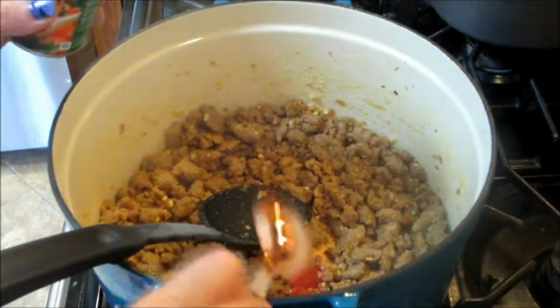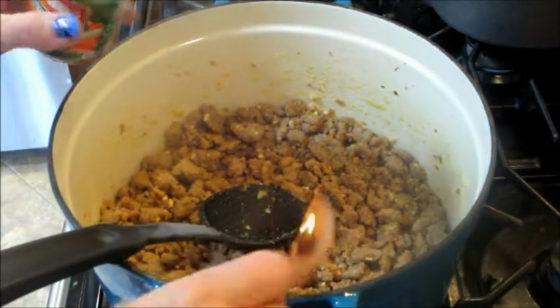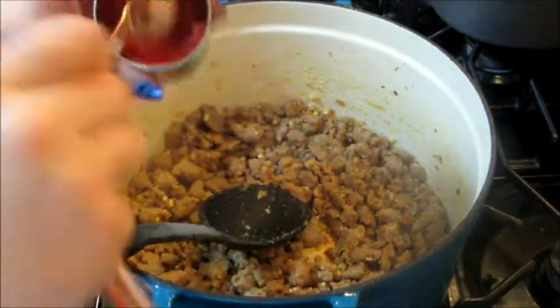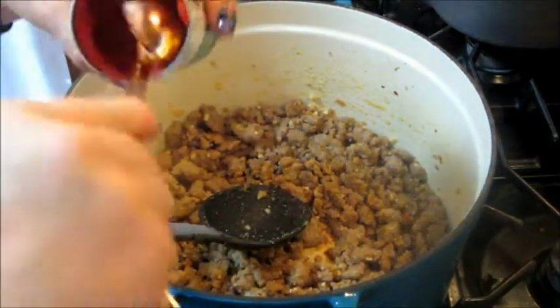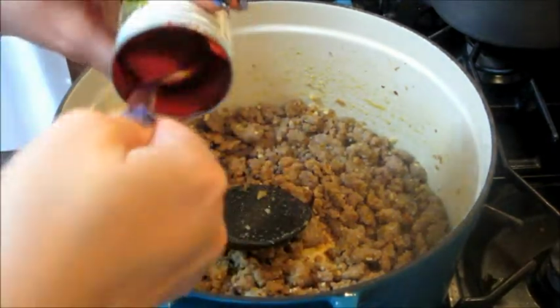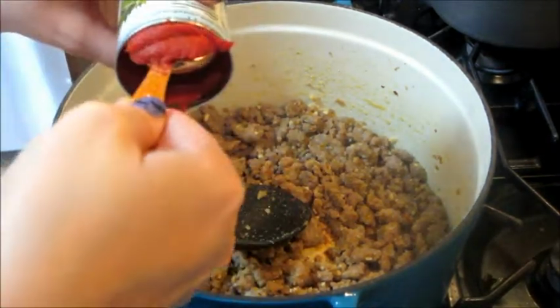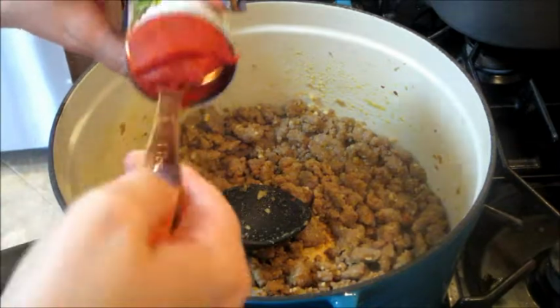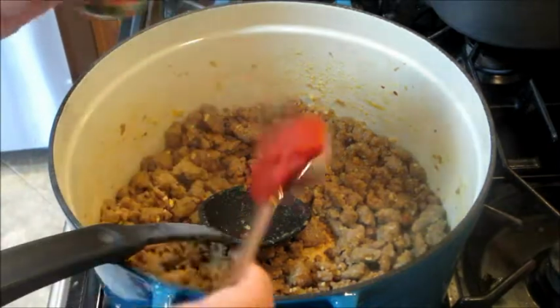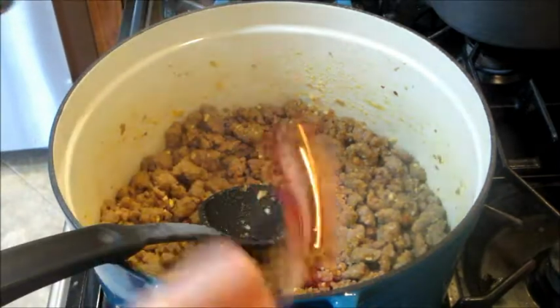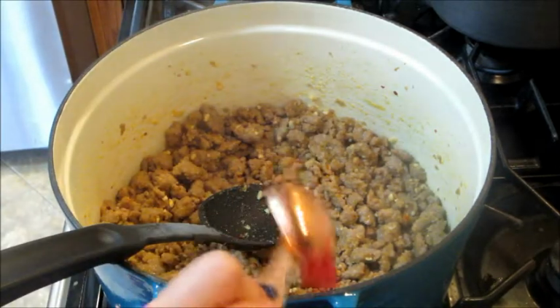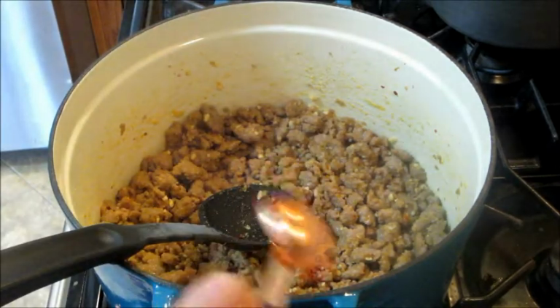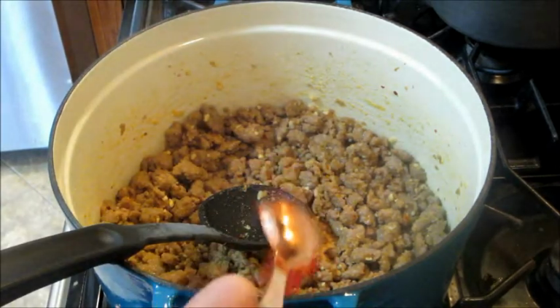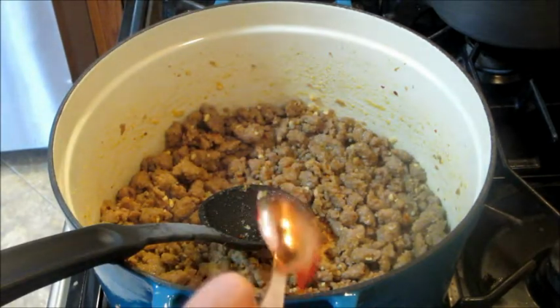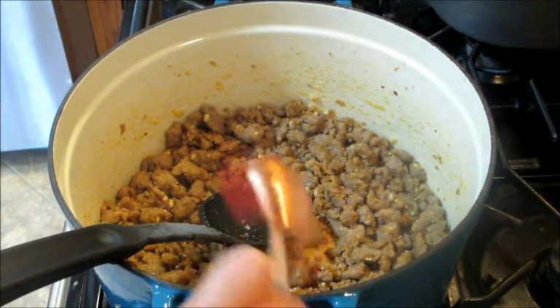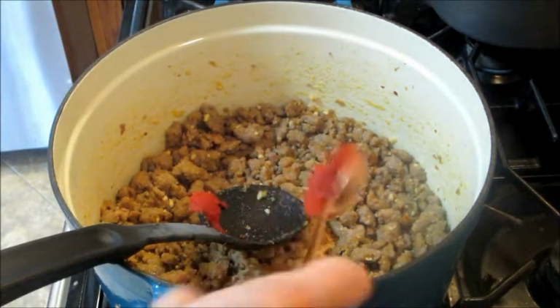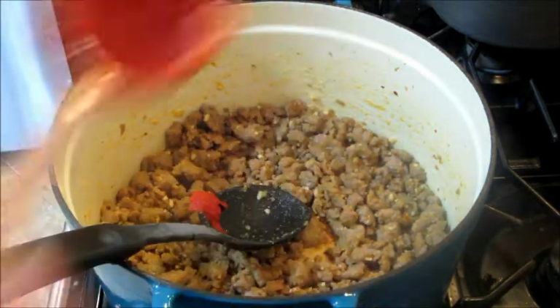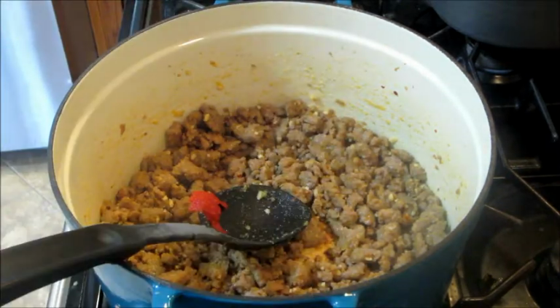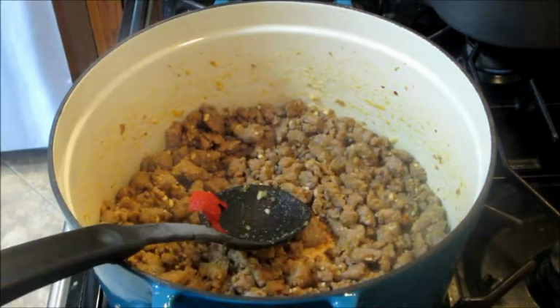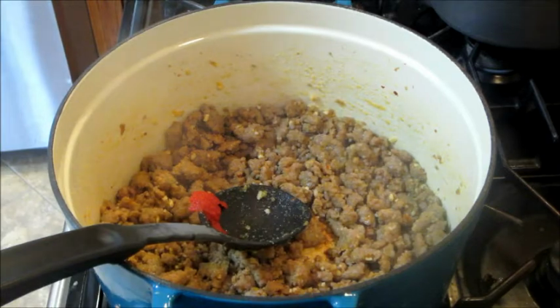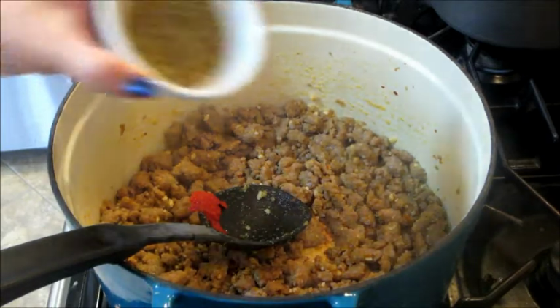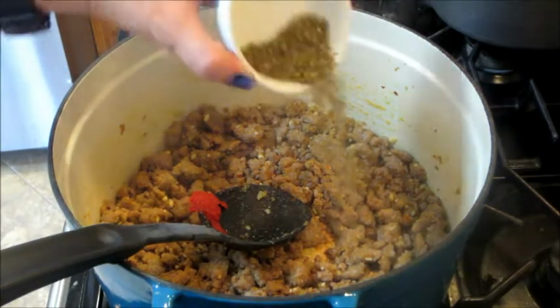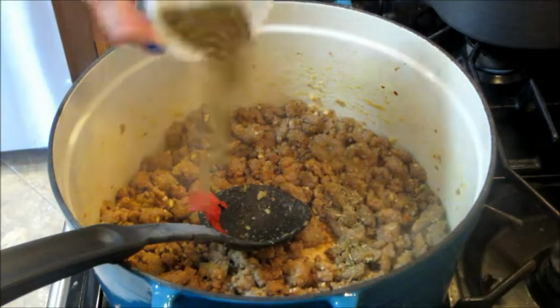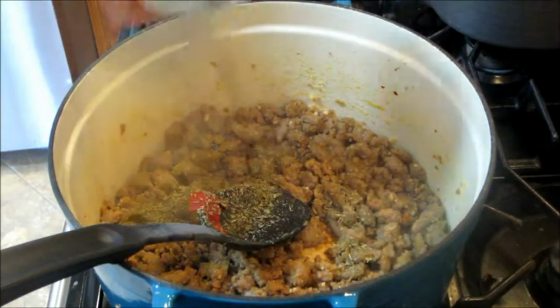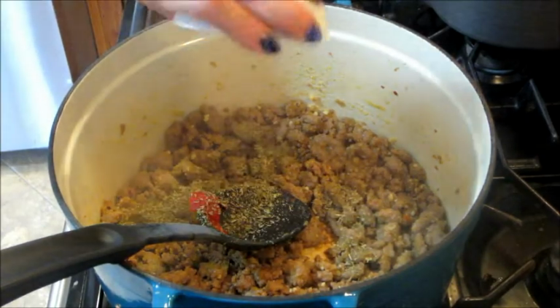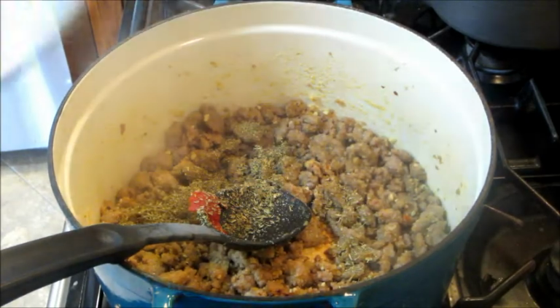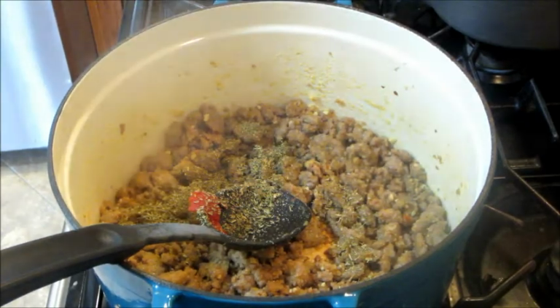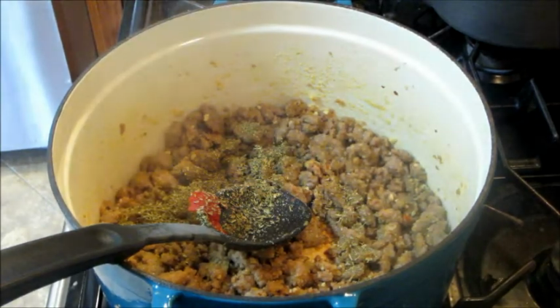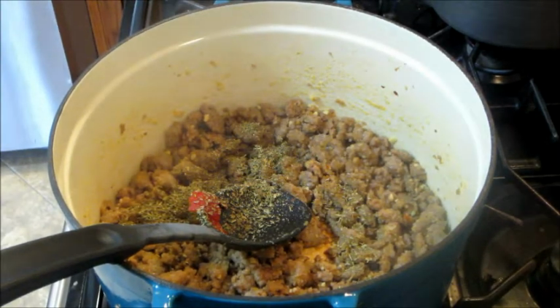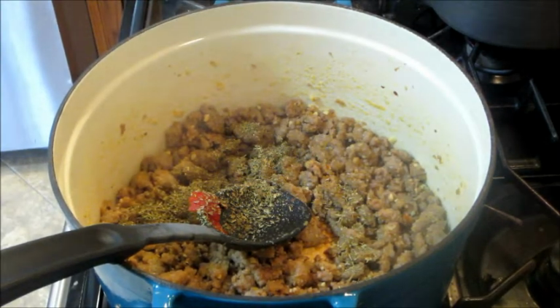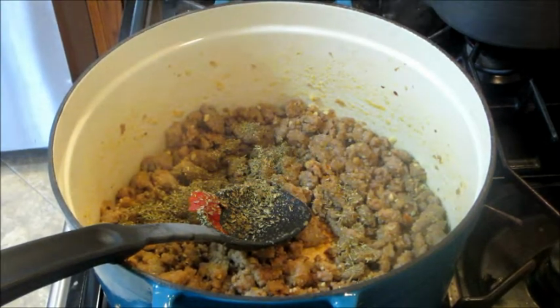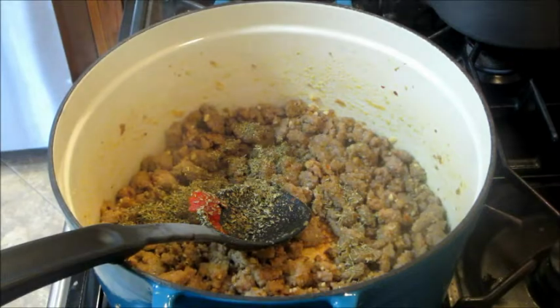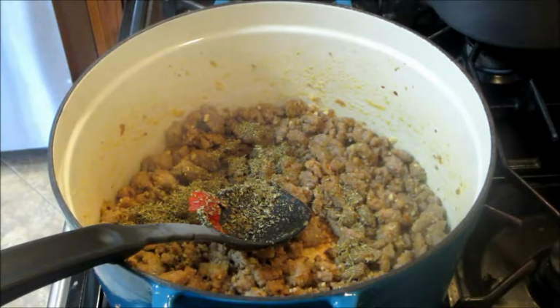After a few minutes, I added in a few tablespoons of tomato paste — I'll have the full list of directions and ingredients below in the description box. I'm also going to add some Italian seasoning and mix that for a moment.